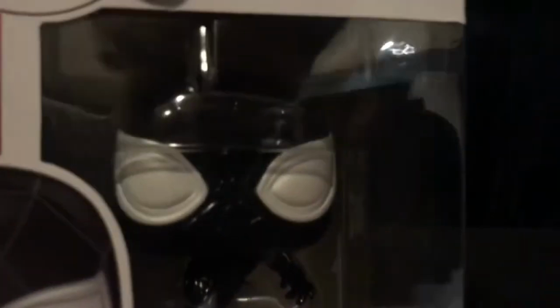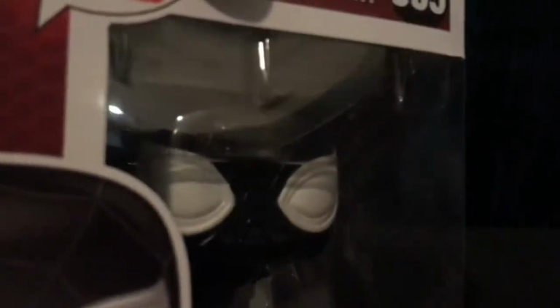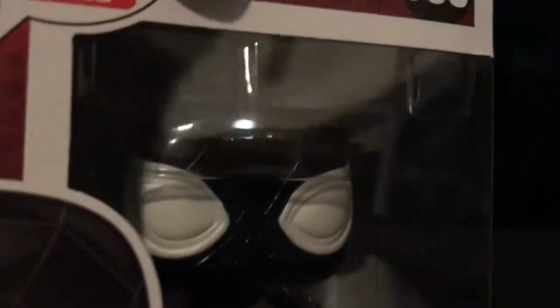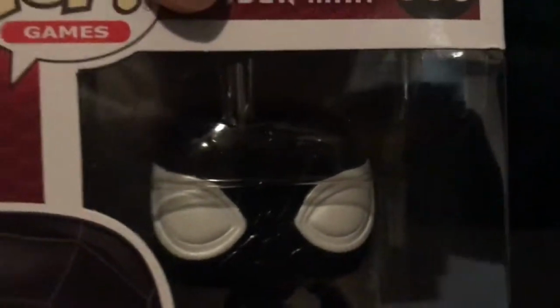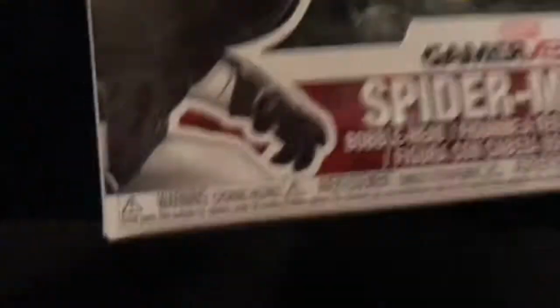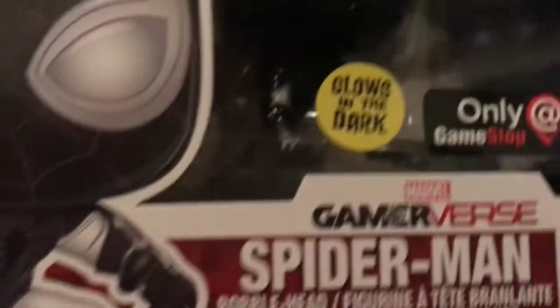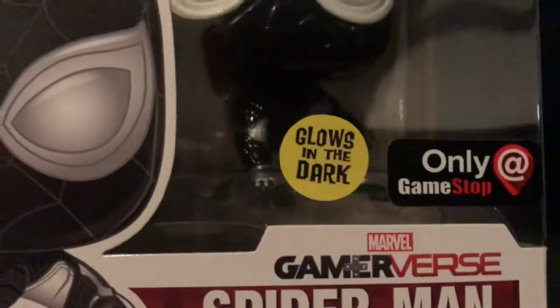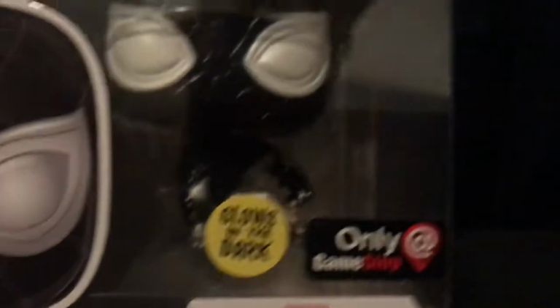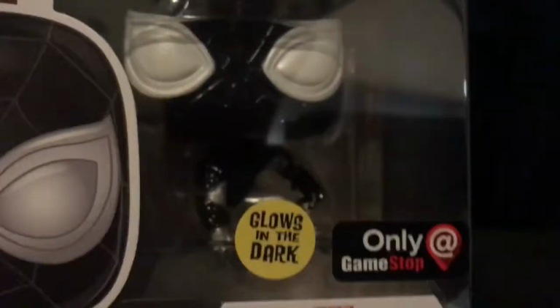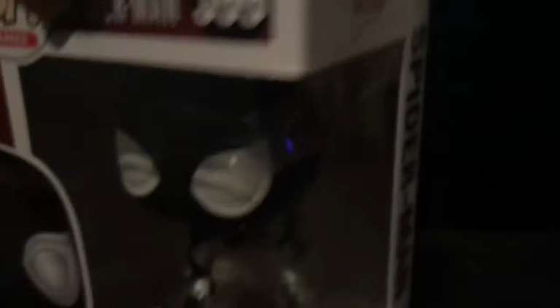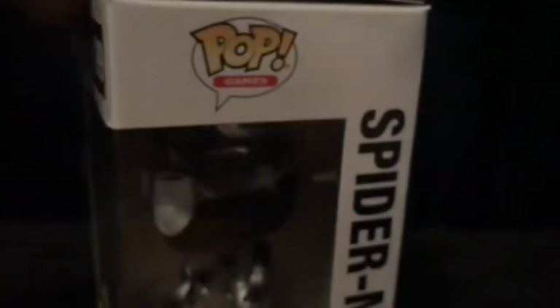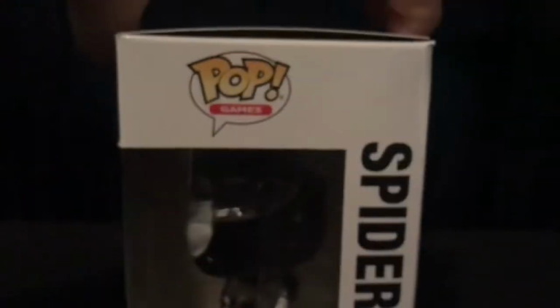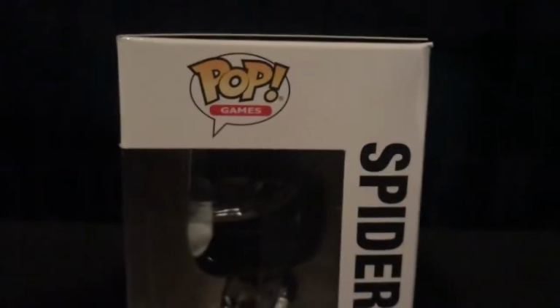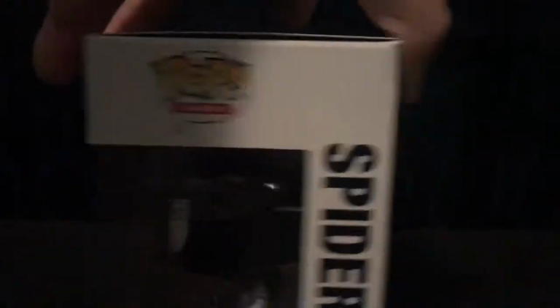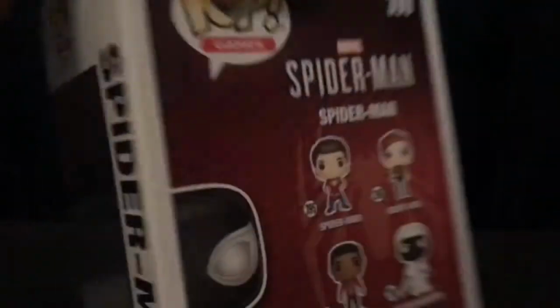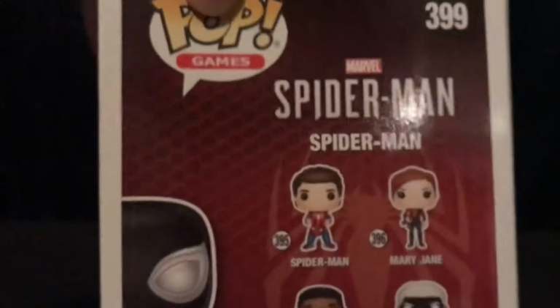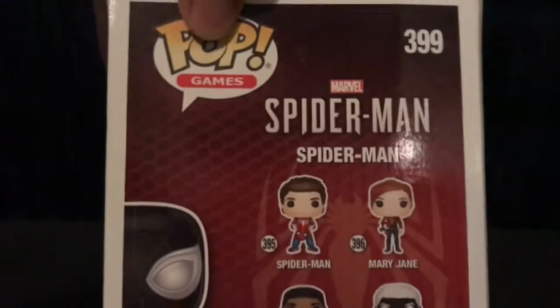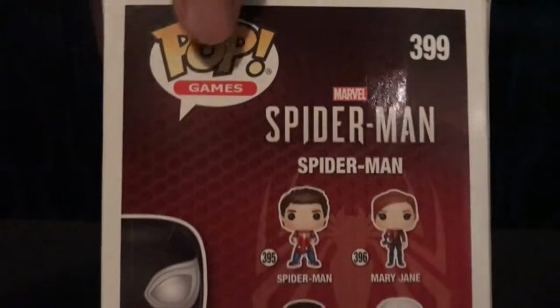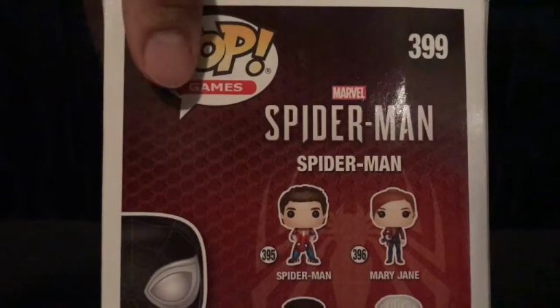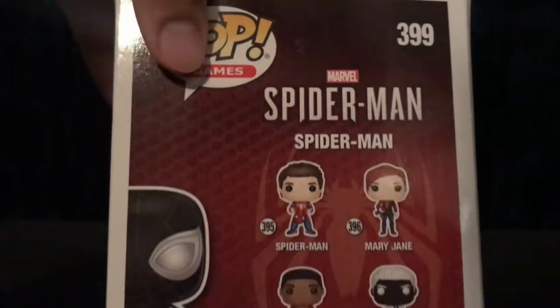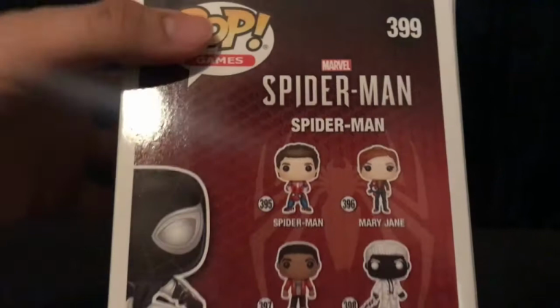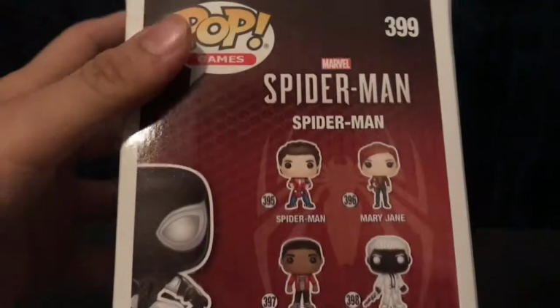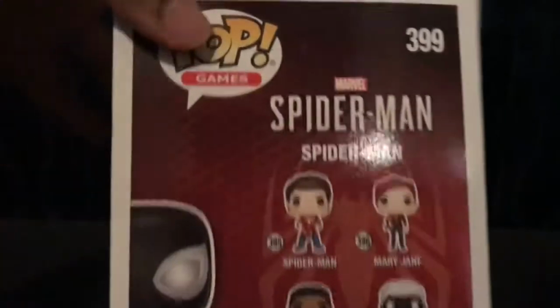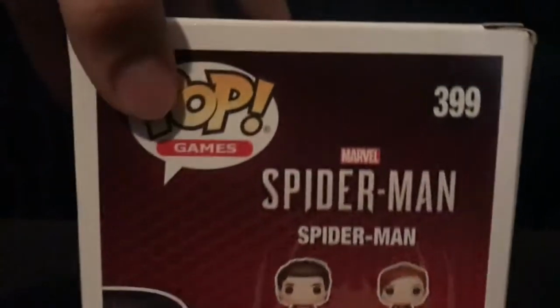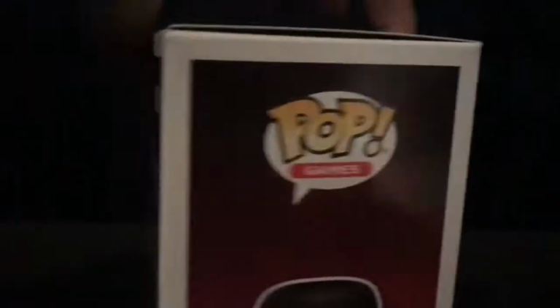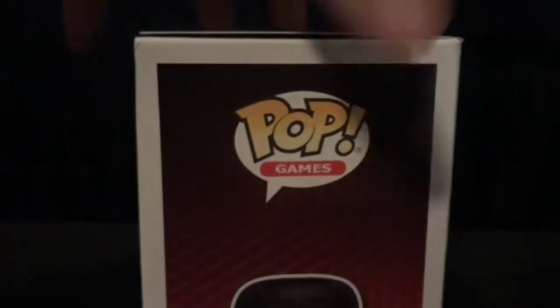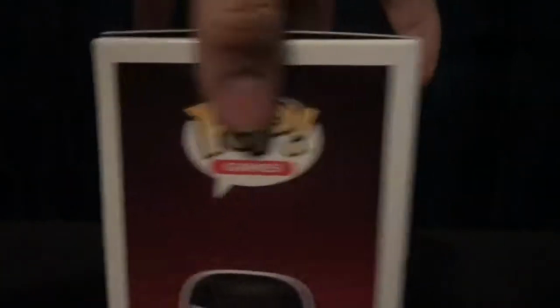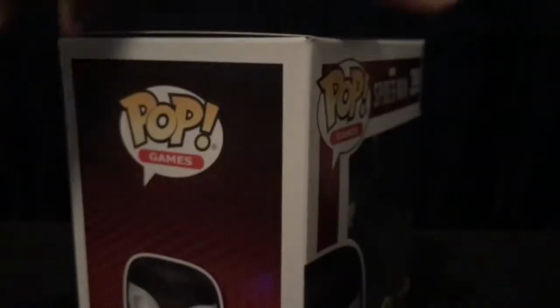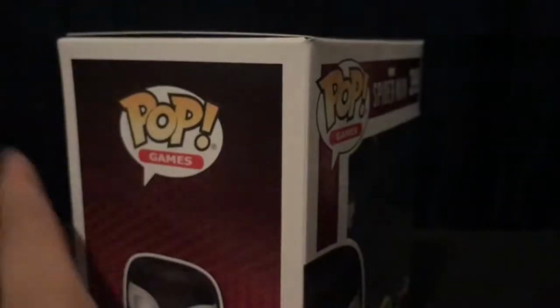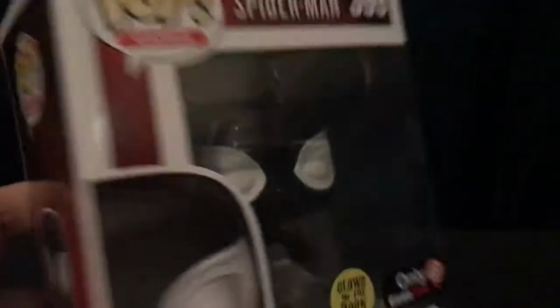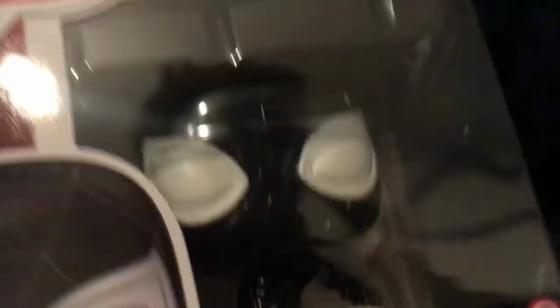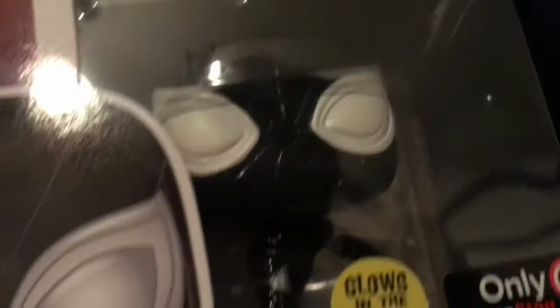Pretty sweet, it glows in the dark — I think those are my favorite kind of pops. It's just from a new game, and if you guys haven't played it you should, because it's a really good game. So let's take a look.